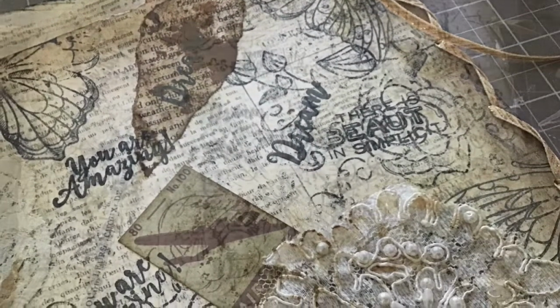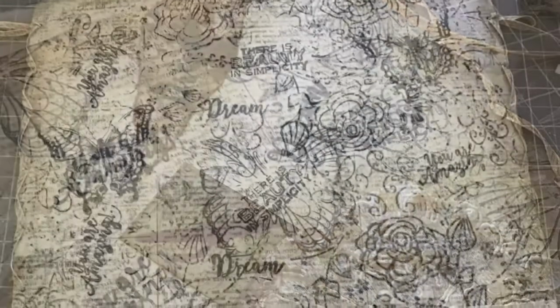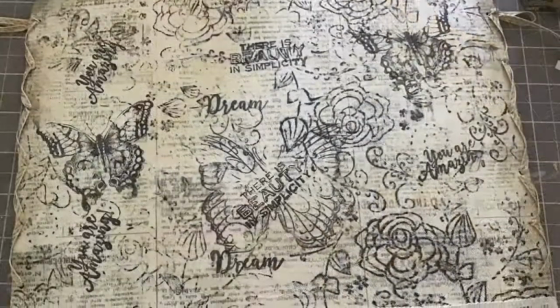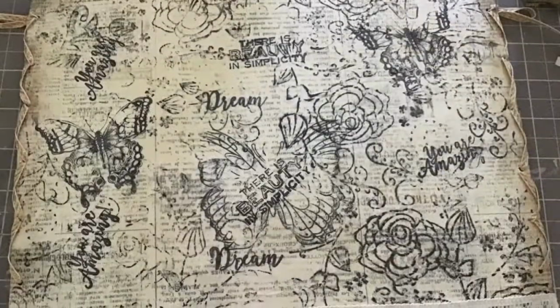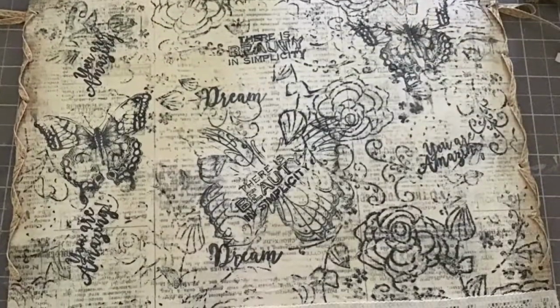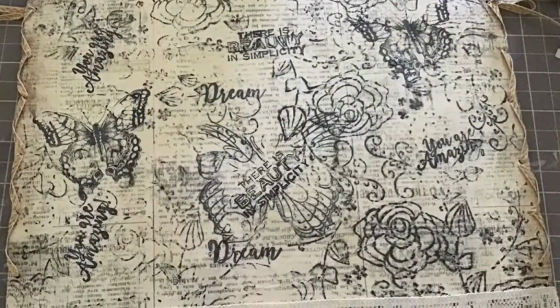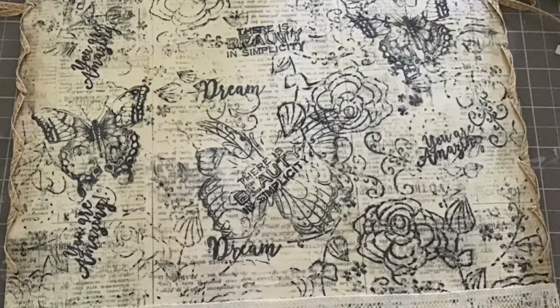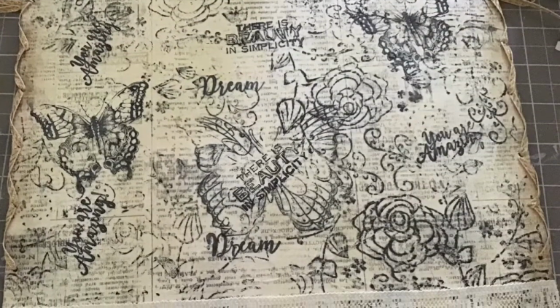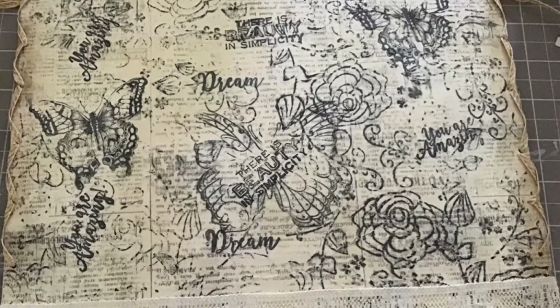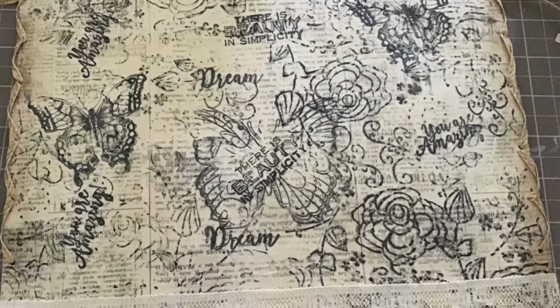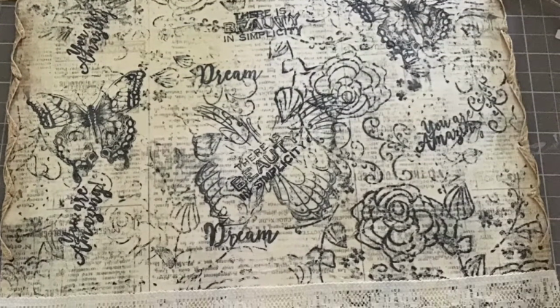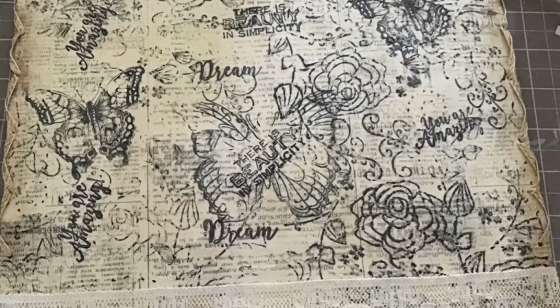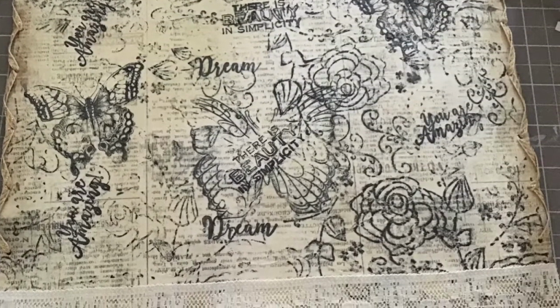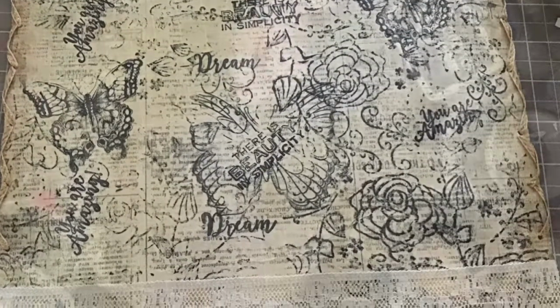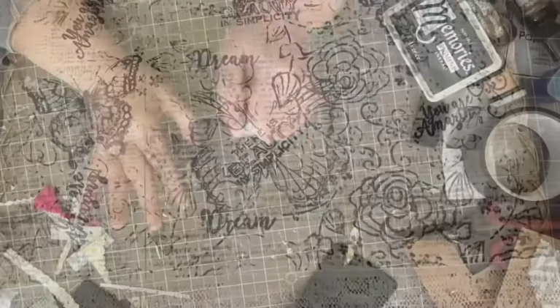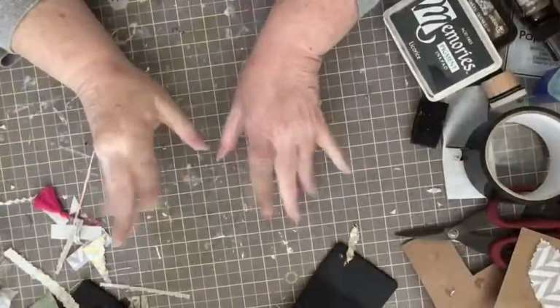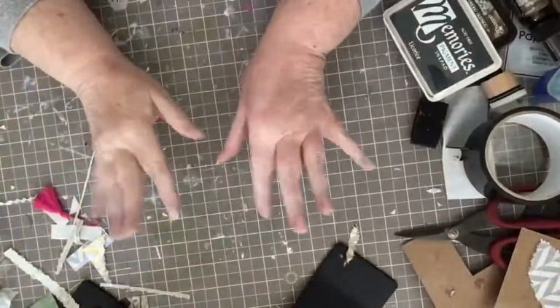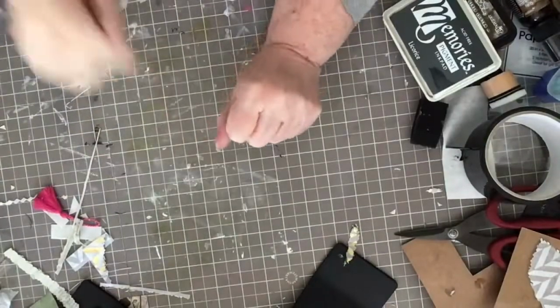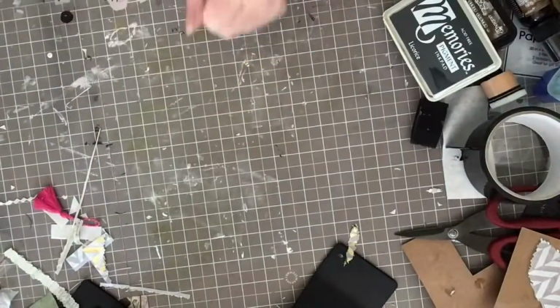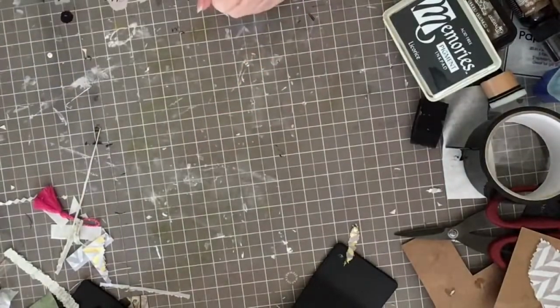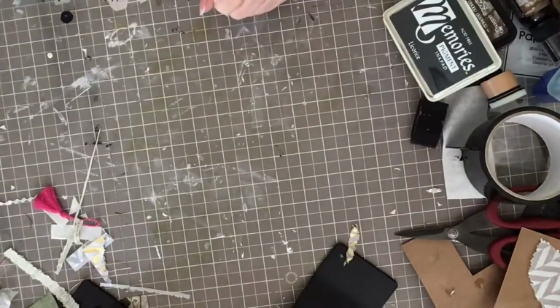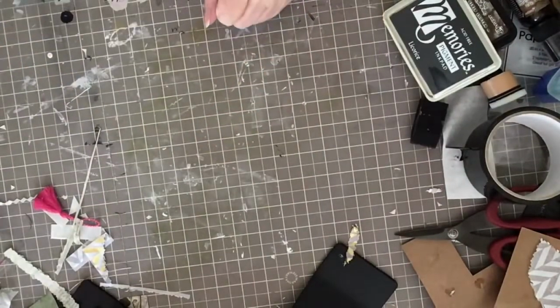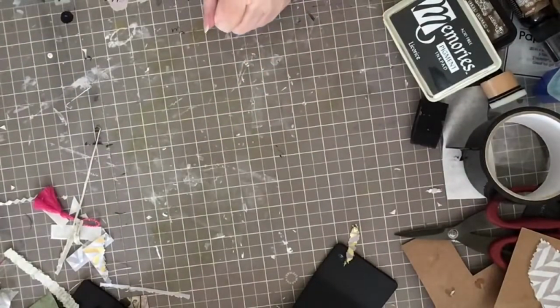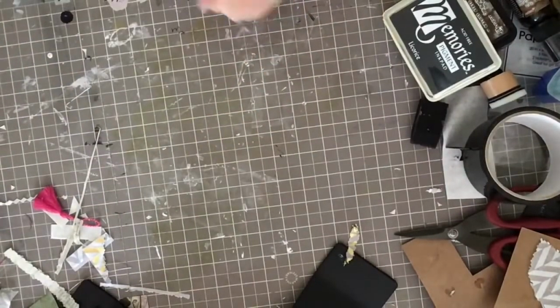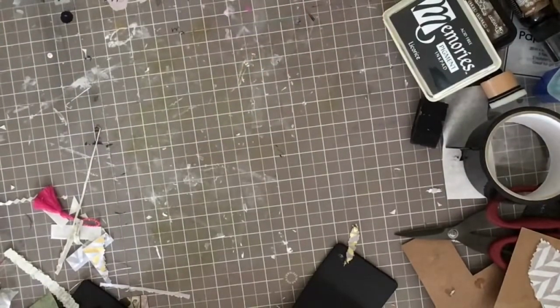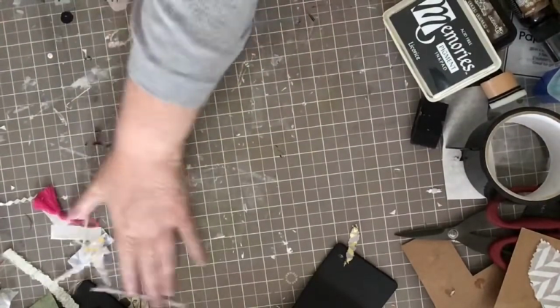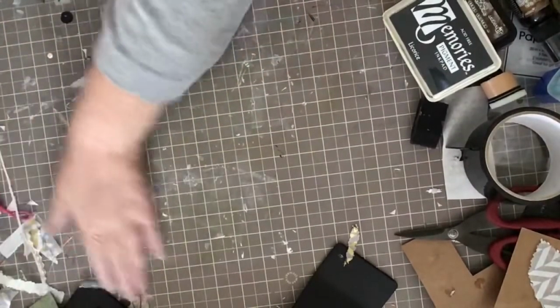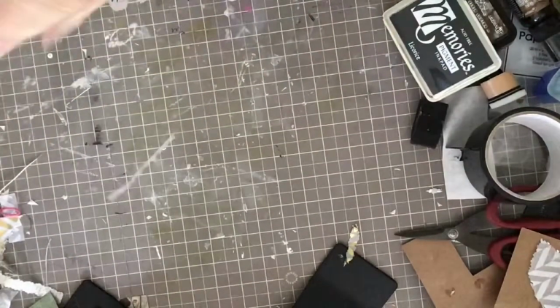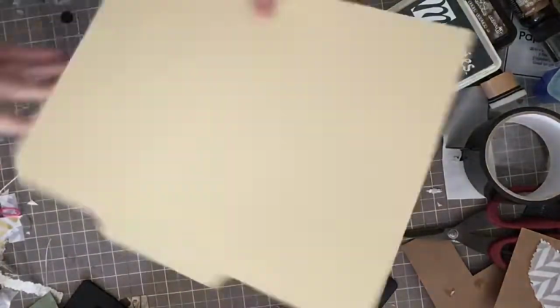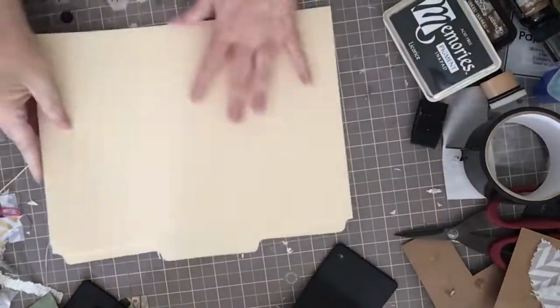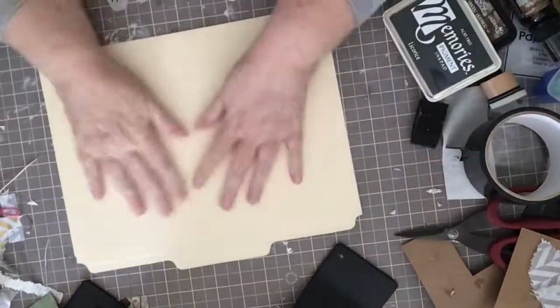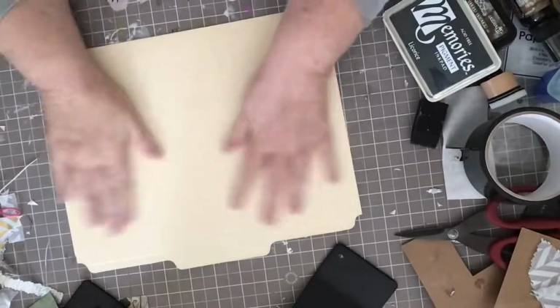Thank you so much for joining us. Hello crafty friends, Carrie here. Today we are going to be making an altered file folder.